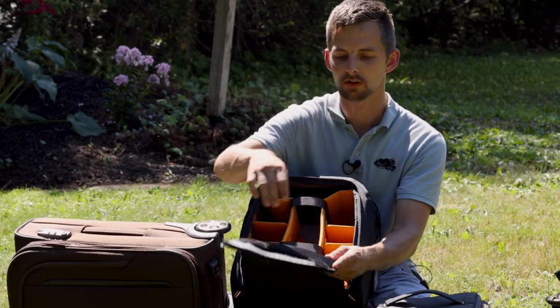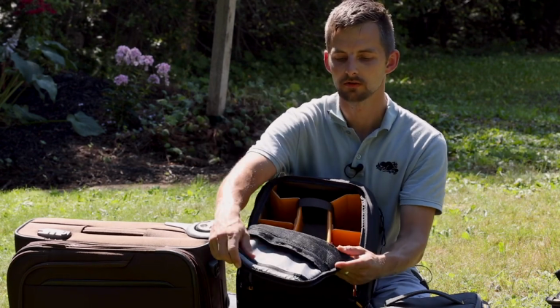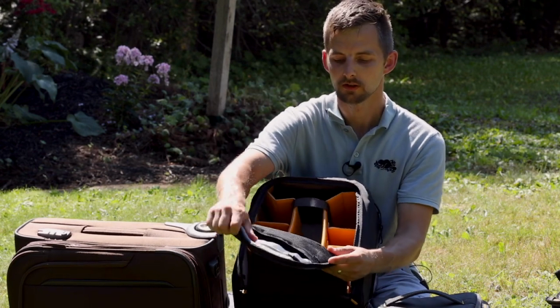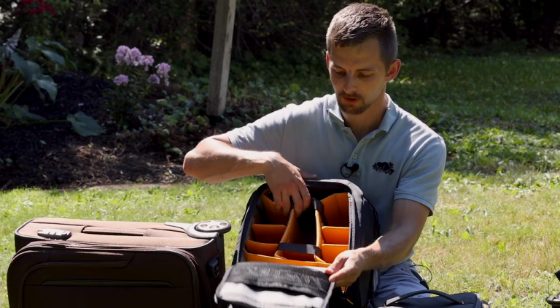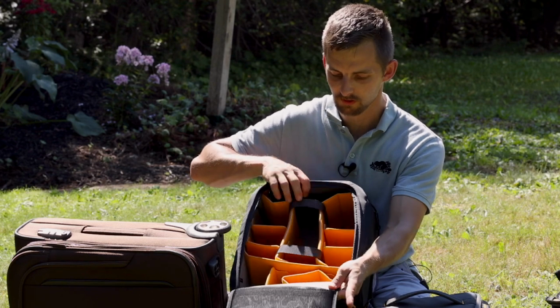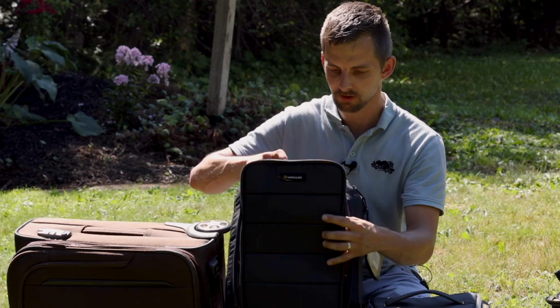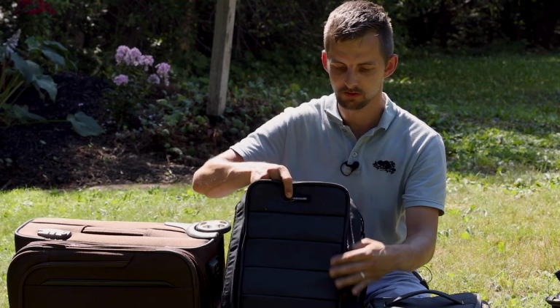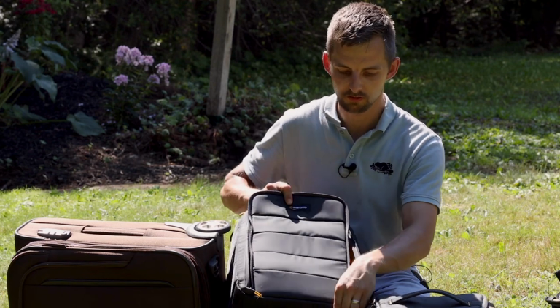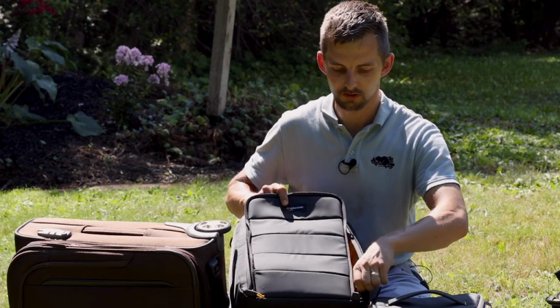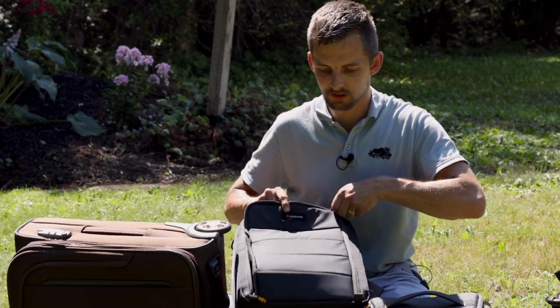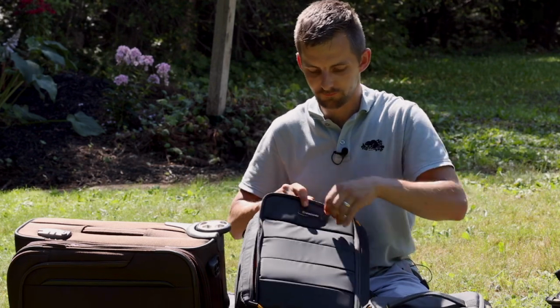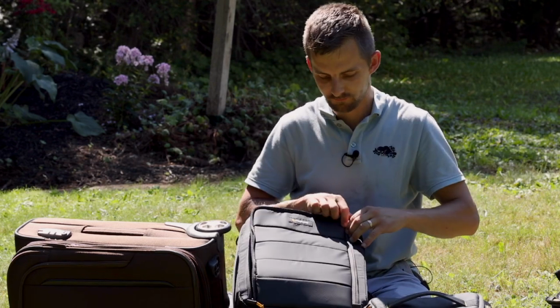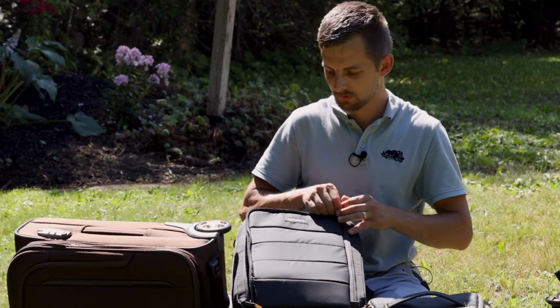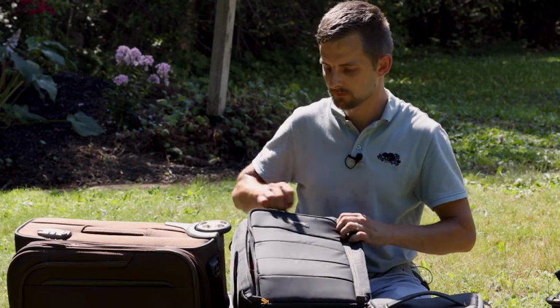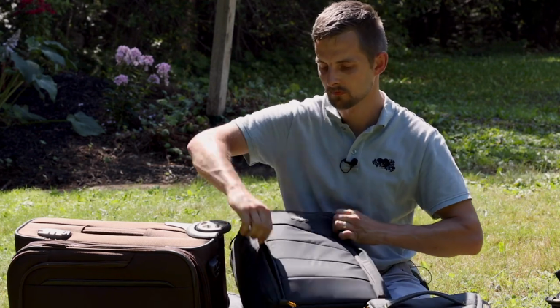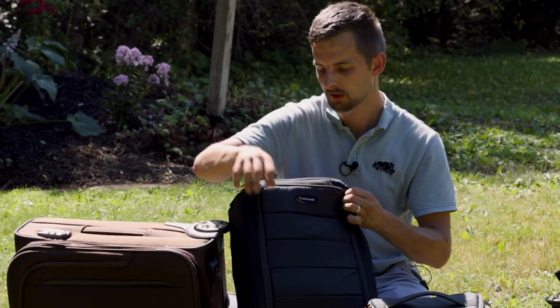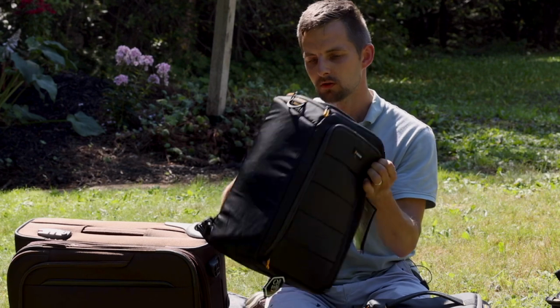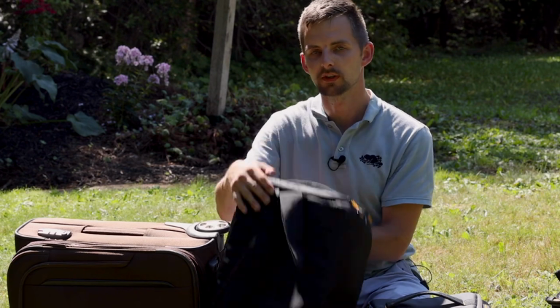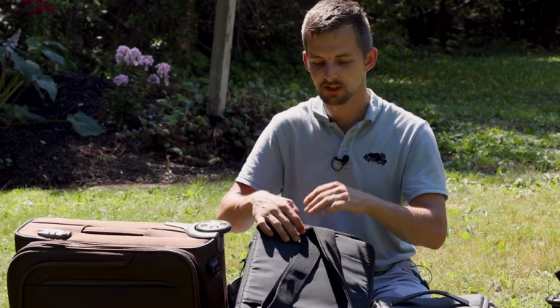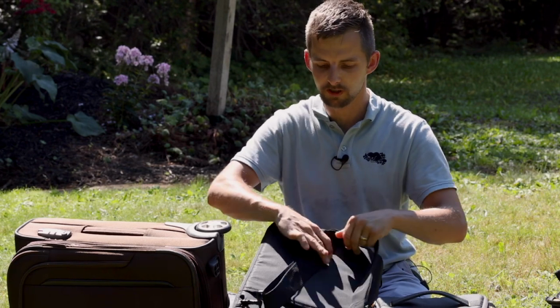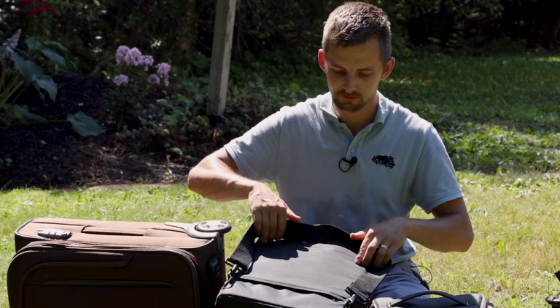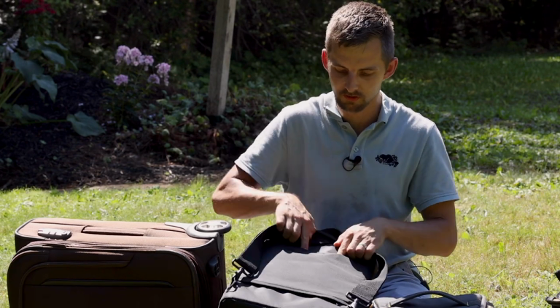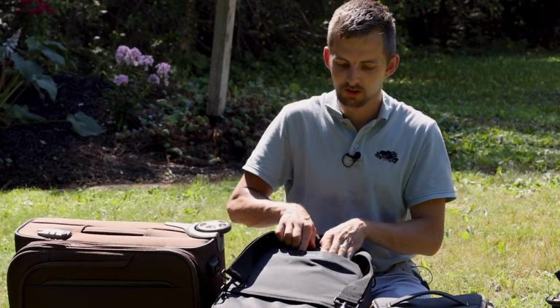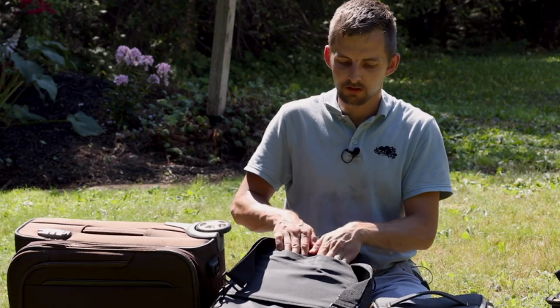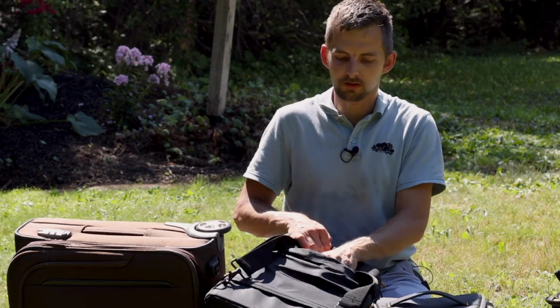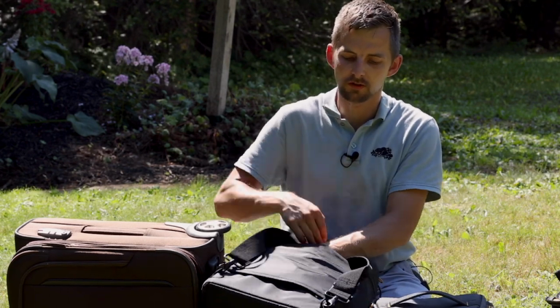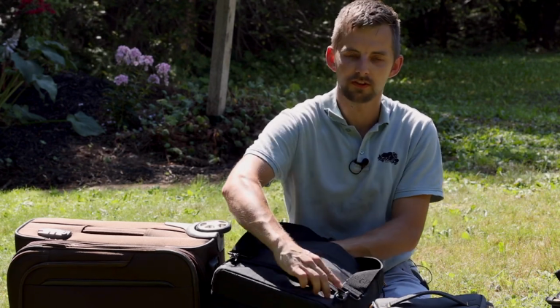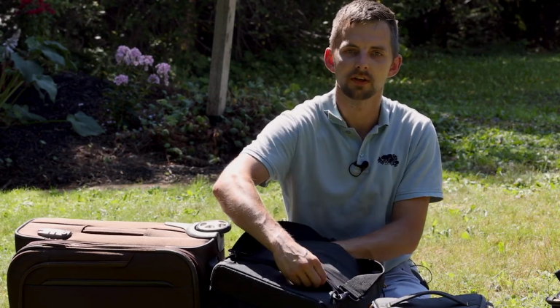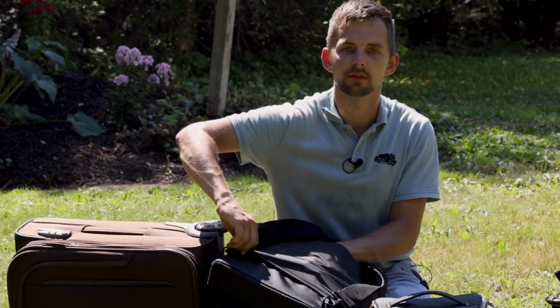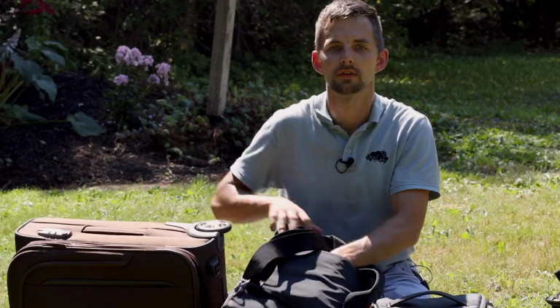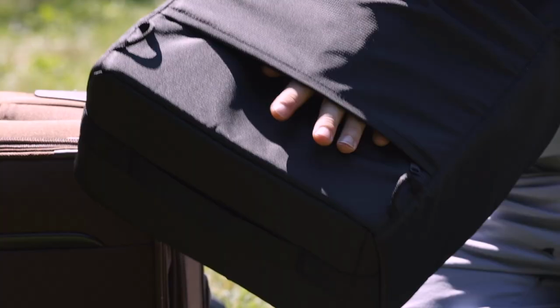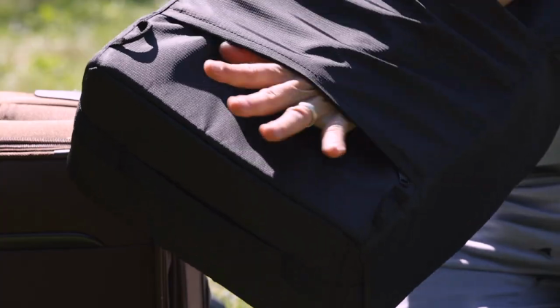You have a little compartment here, compartment there. You could fit a small tablet back here. But it also fits on top of your rolly bag.